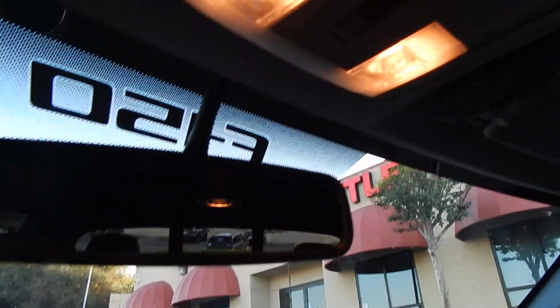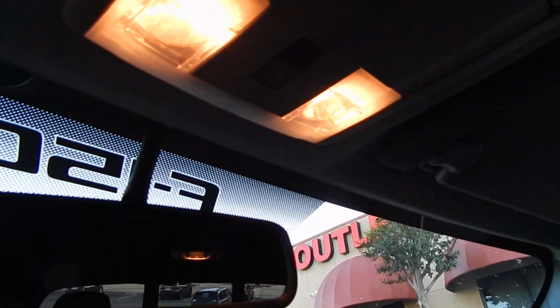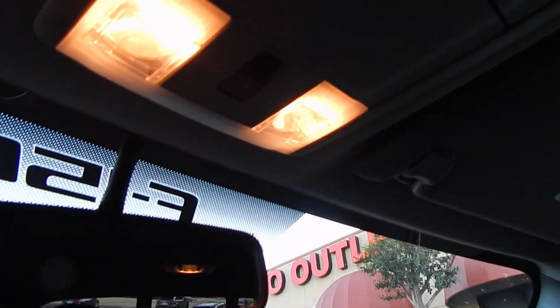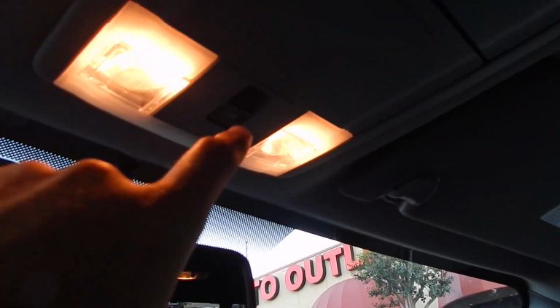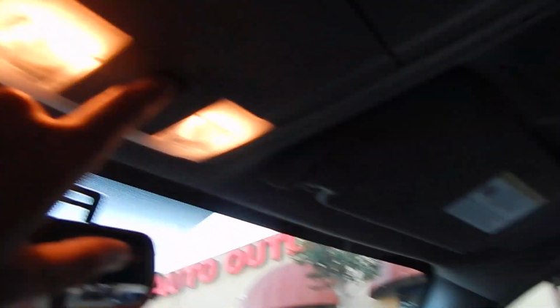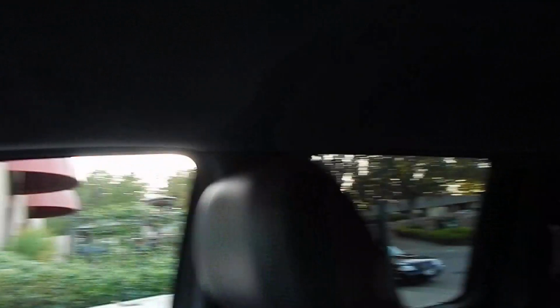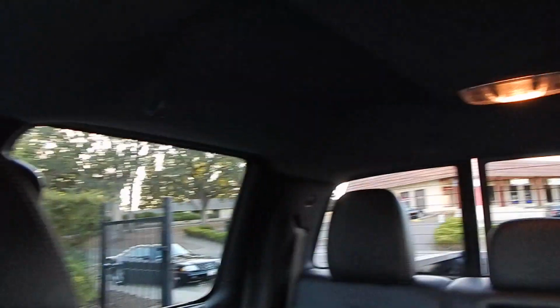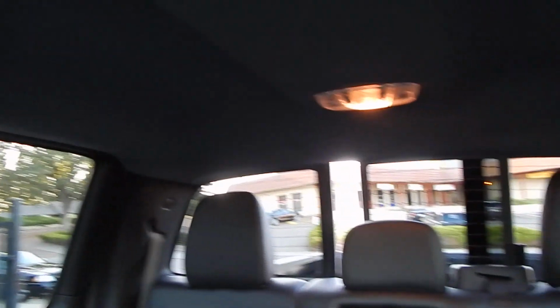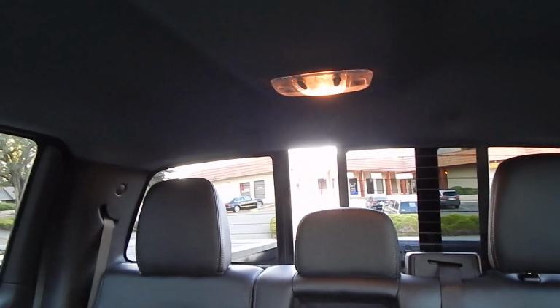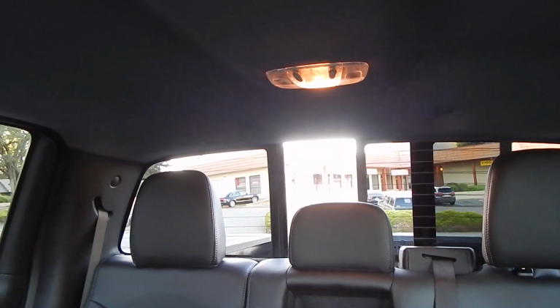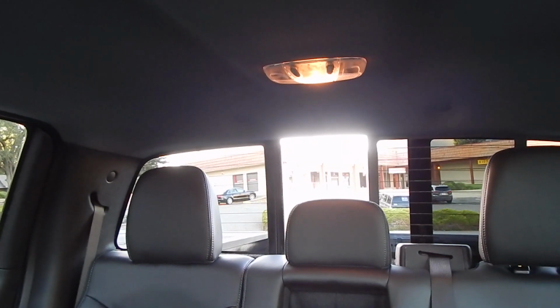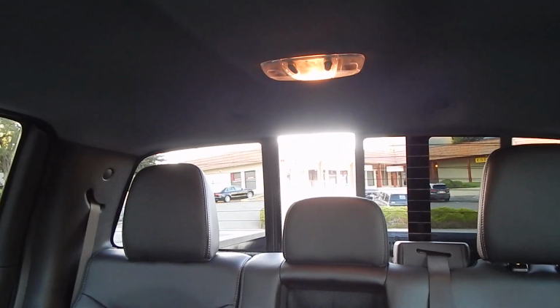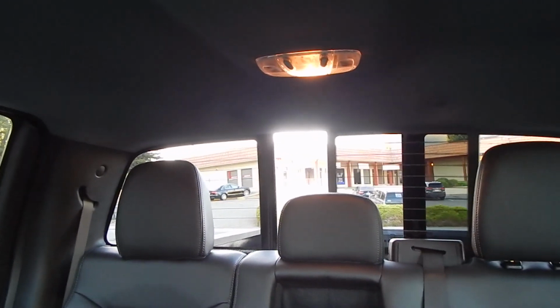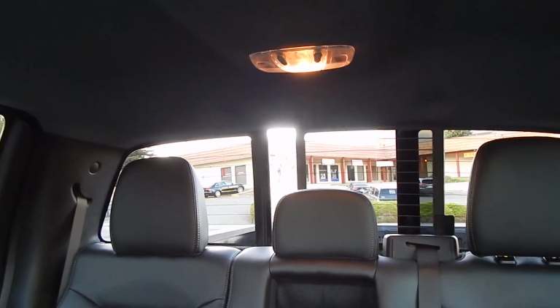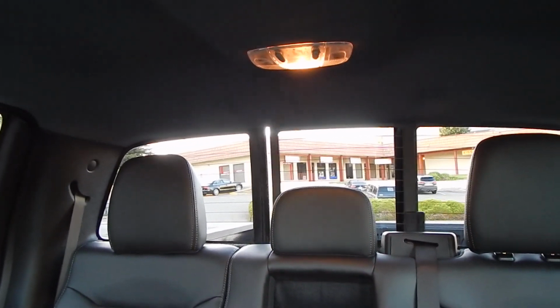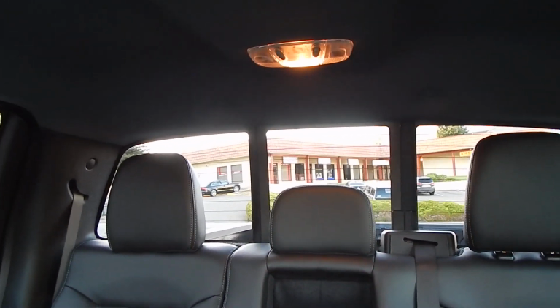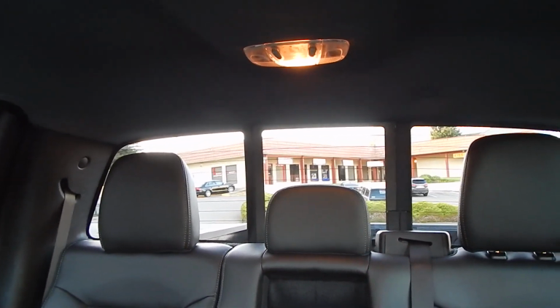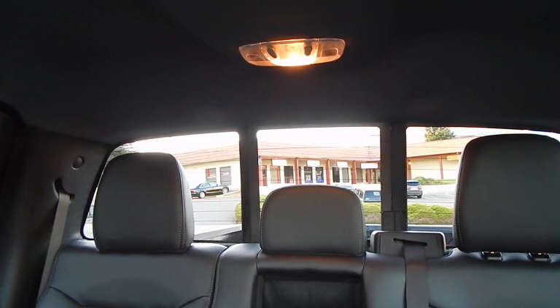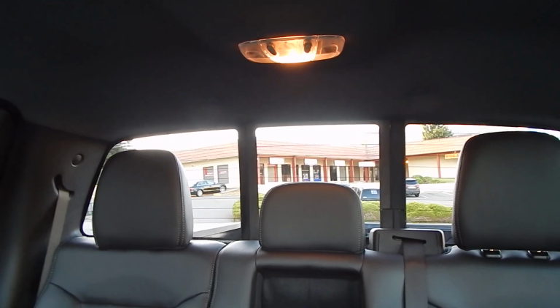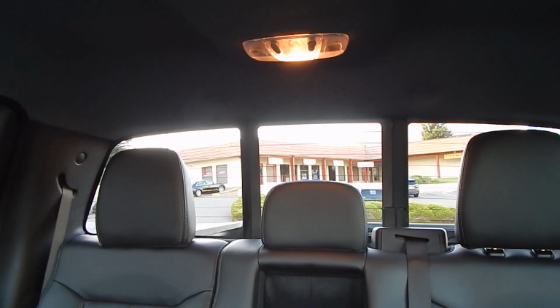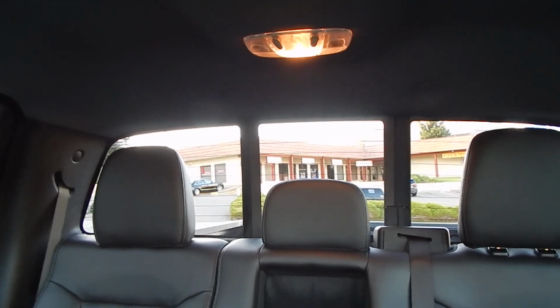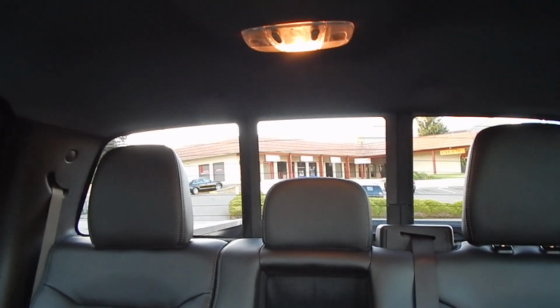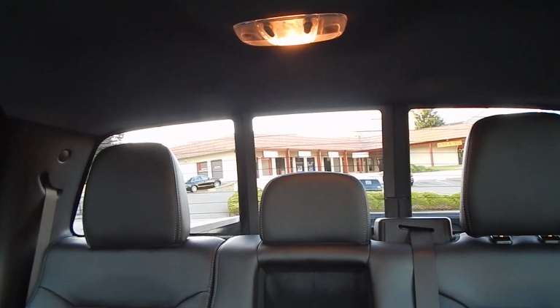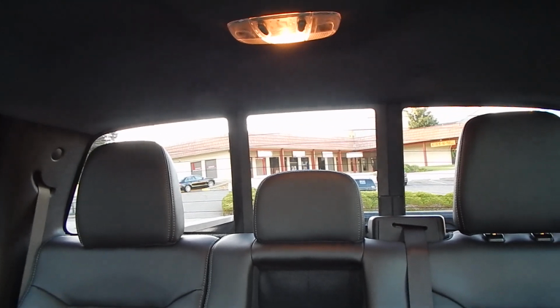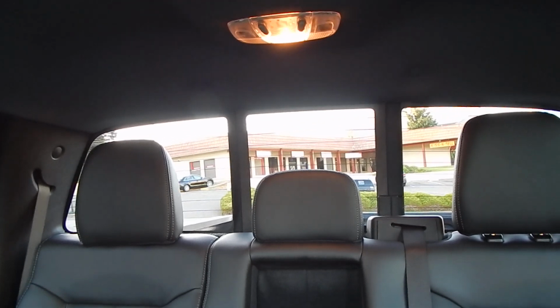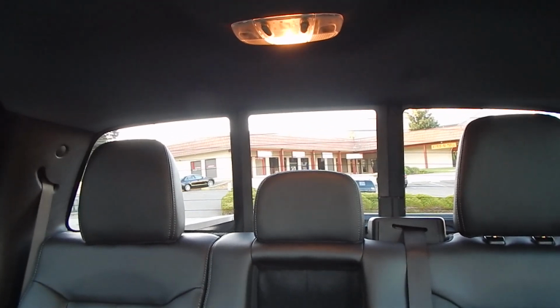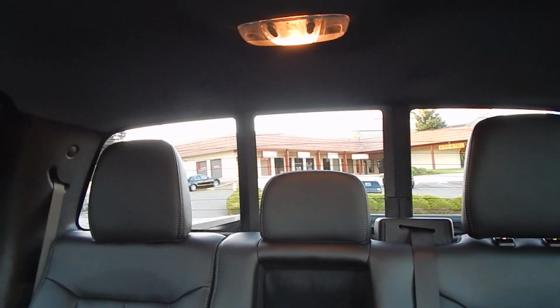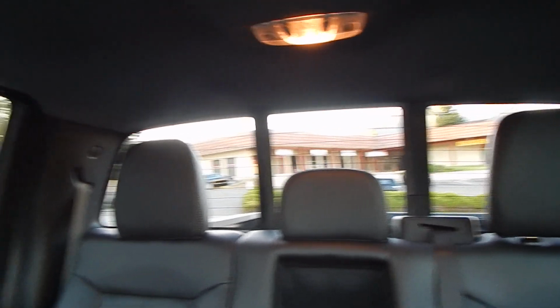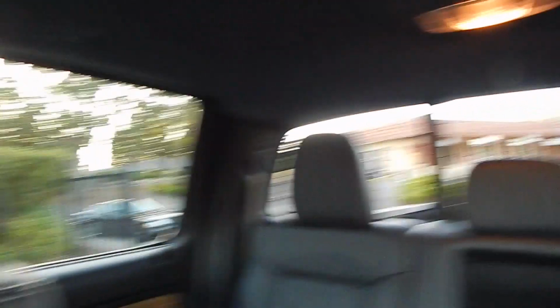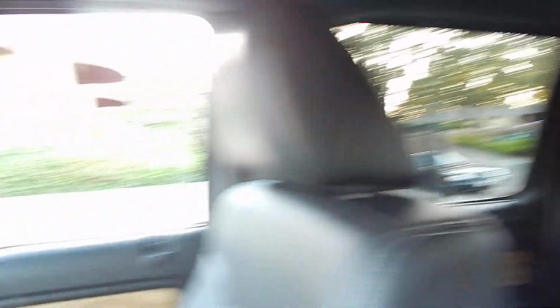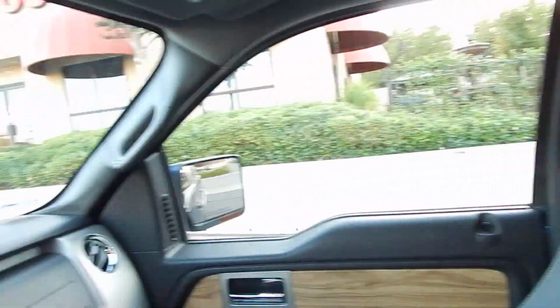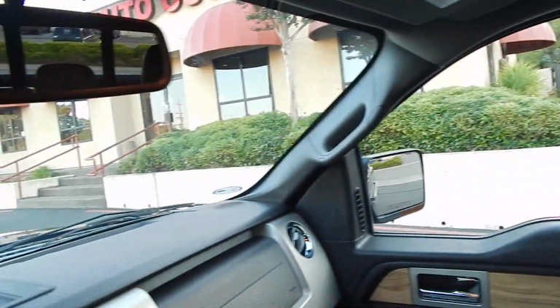Right over here you have your power sliding rear window. And as you will notice, your rear glass all the way across does have a defroster — so no more fogged-up rear glass just because you're in a pickup.